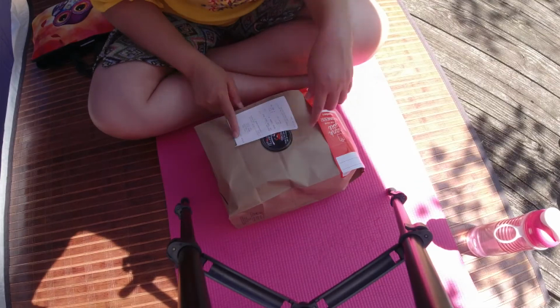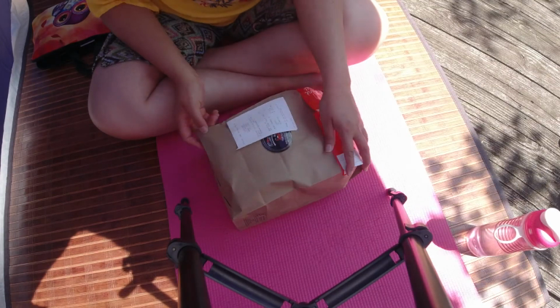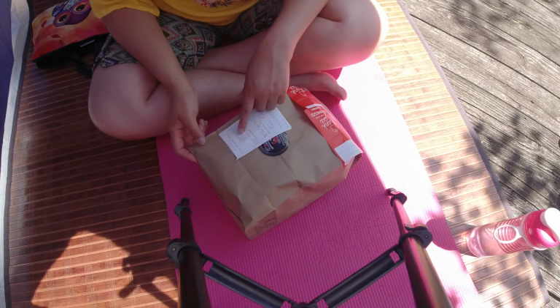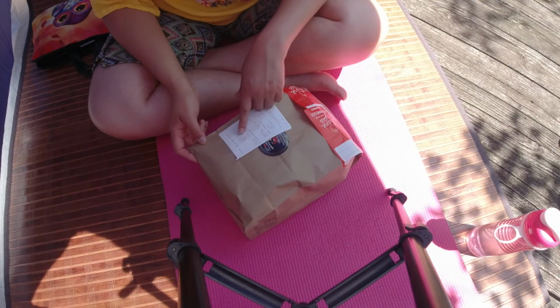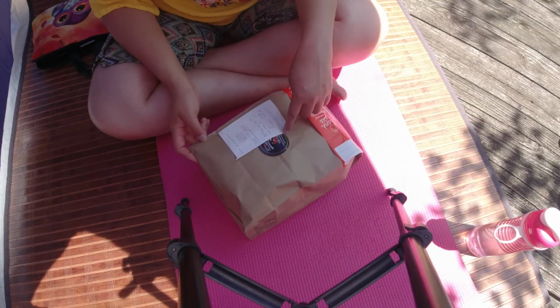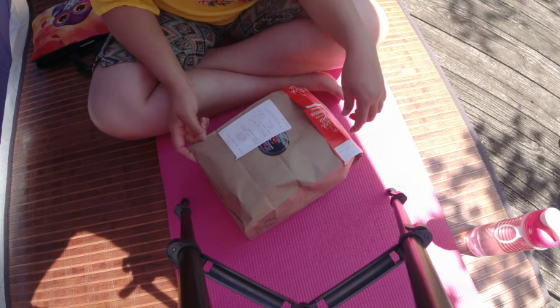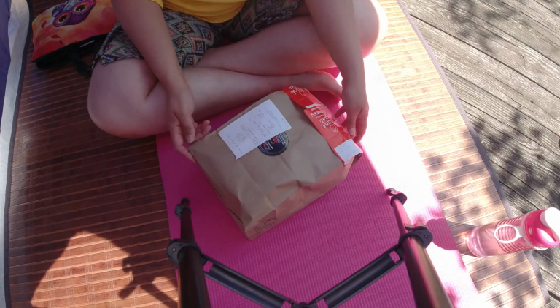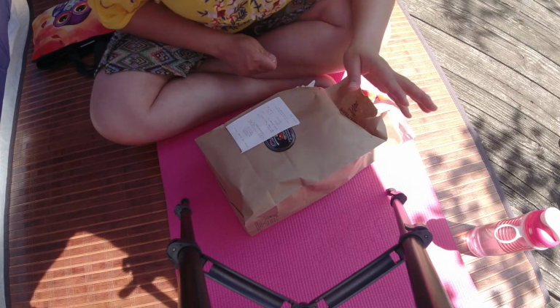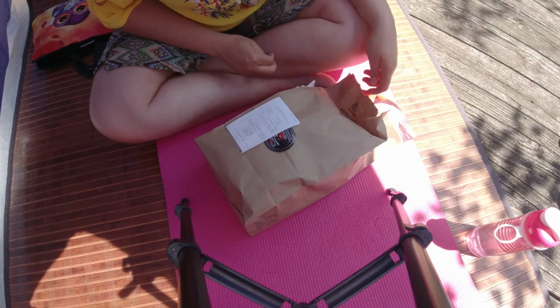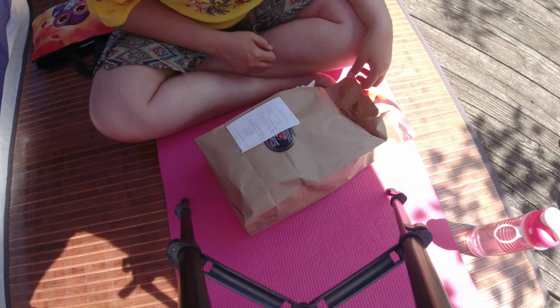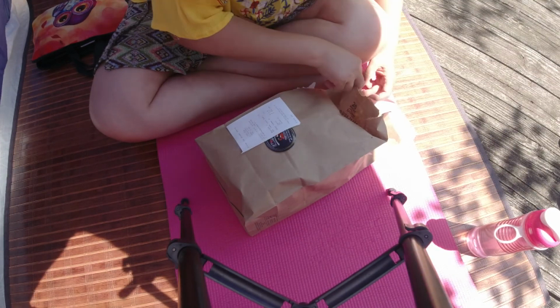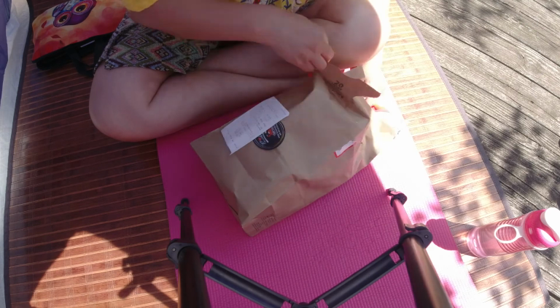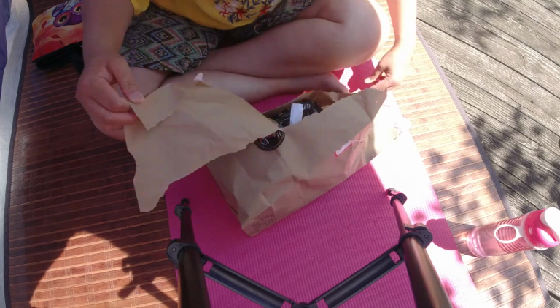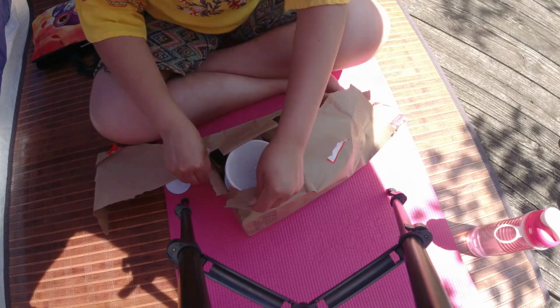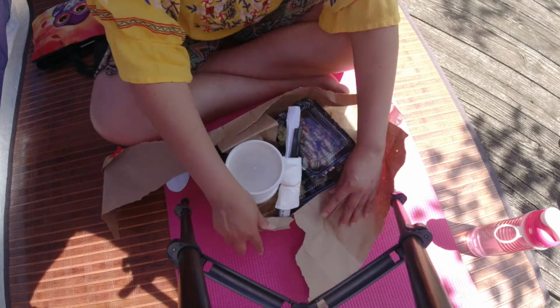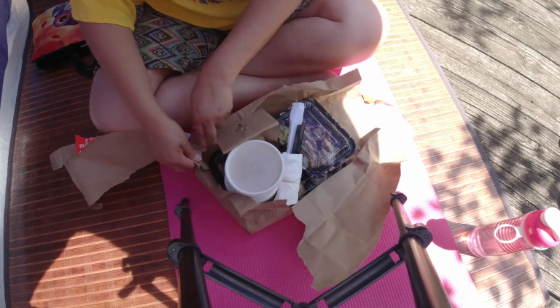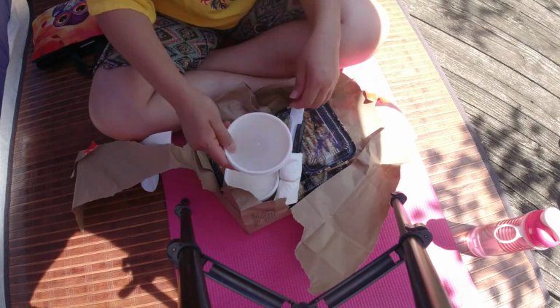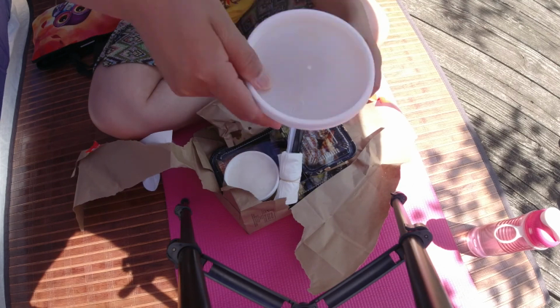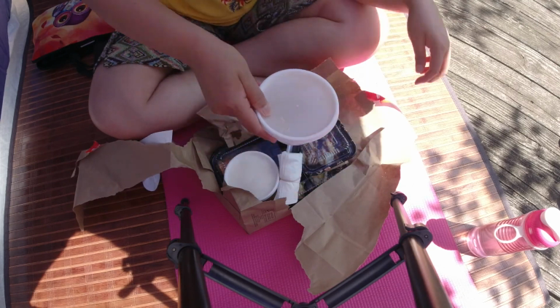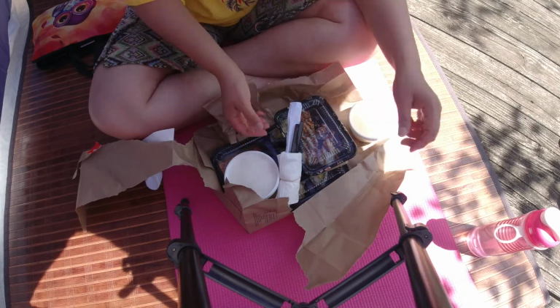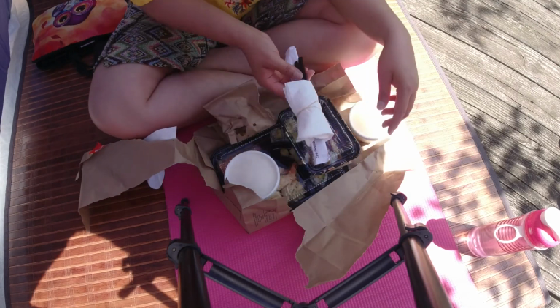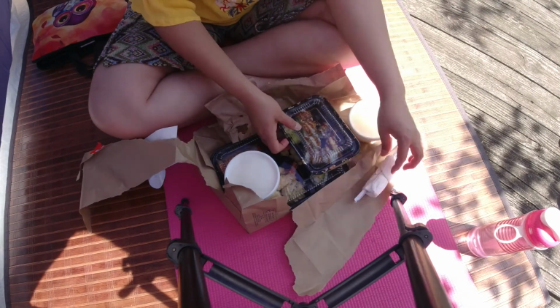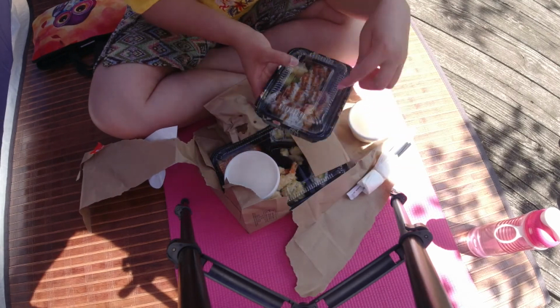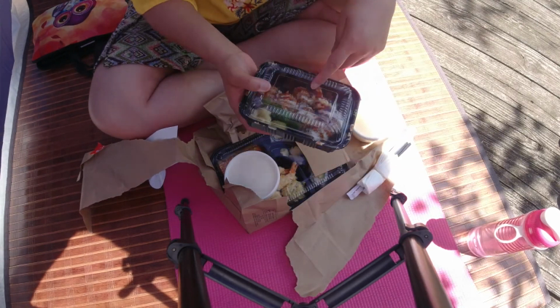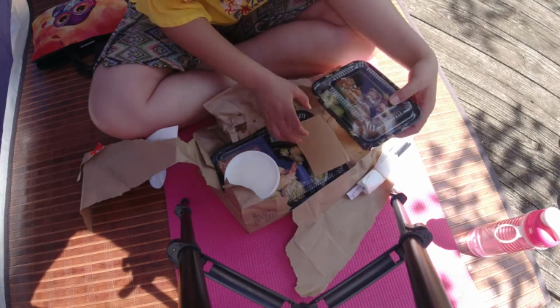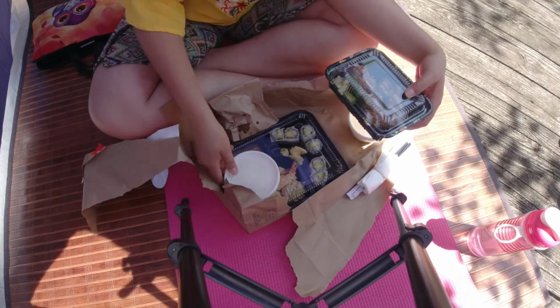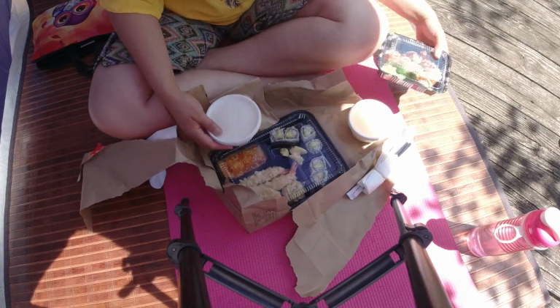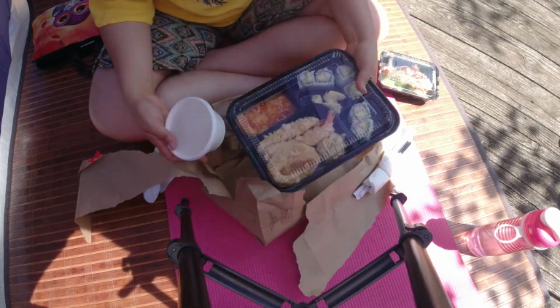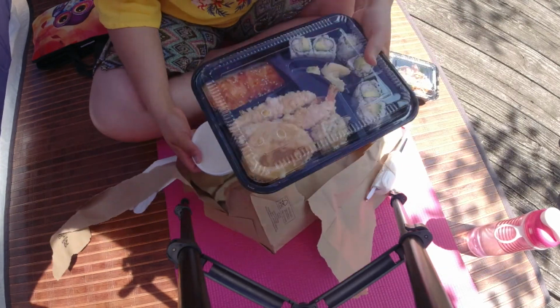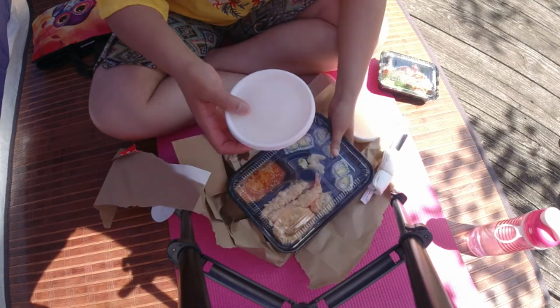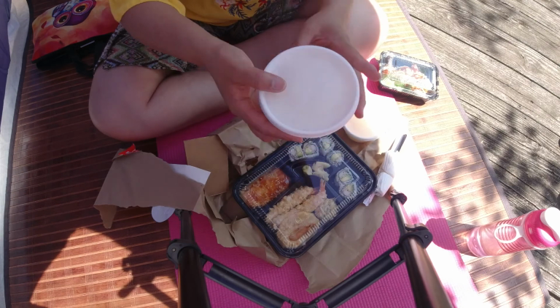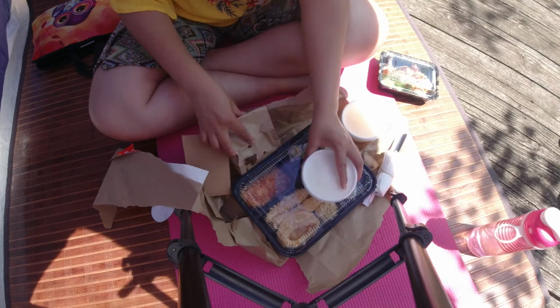And I got my lunch delivery that I ordered today. We'll see what I have today. Thank you for watching. Have a good day. Bye.